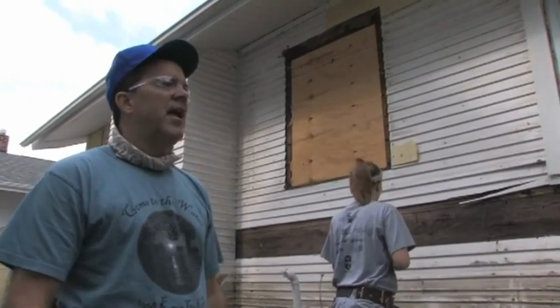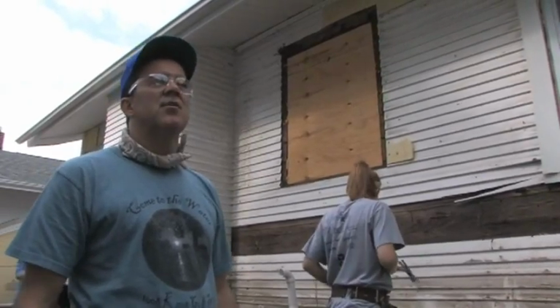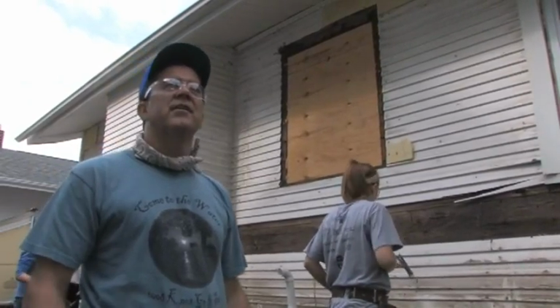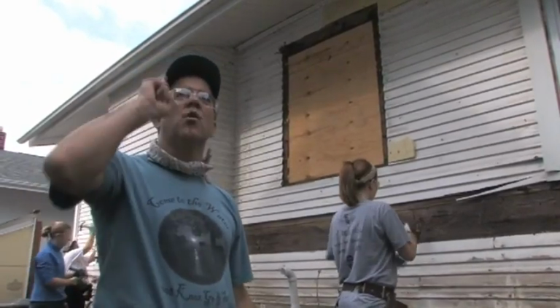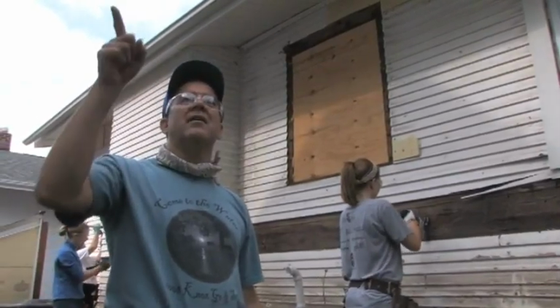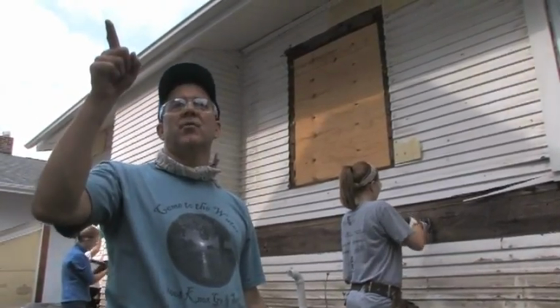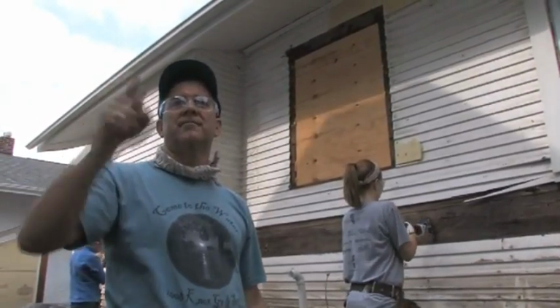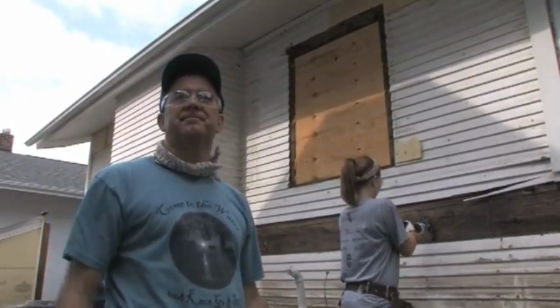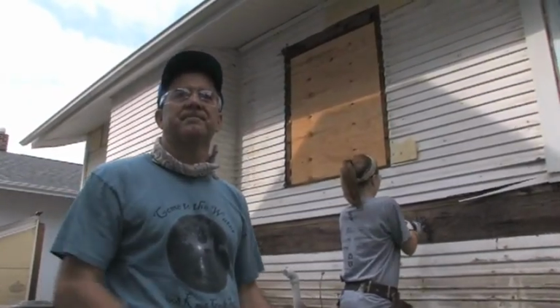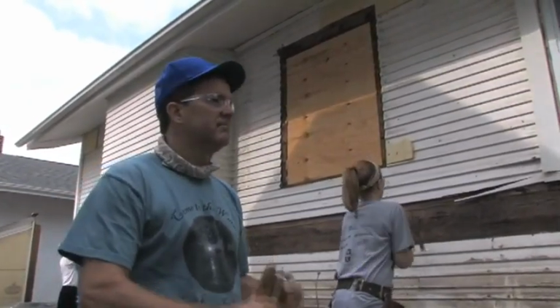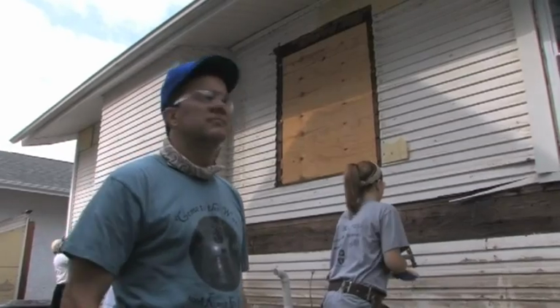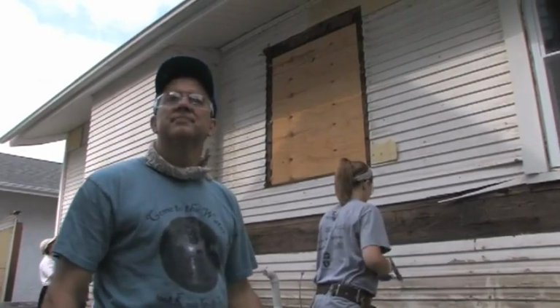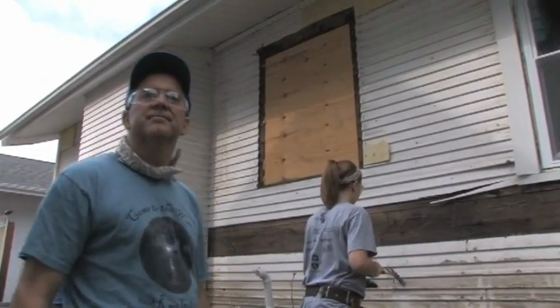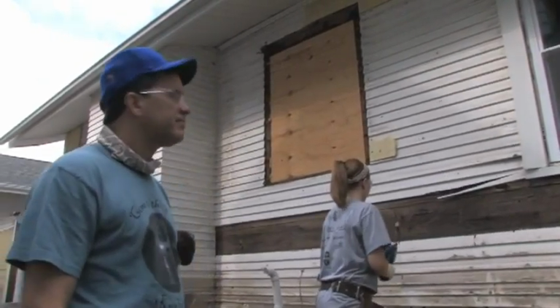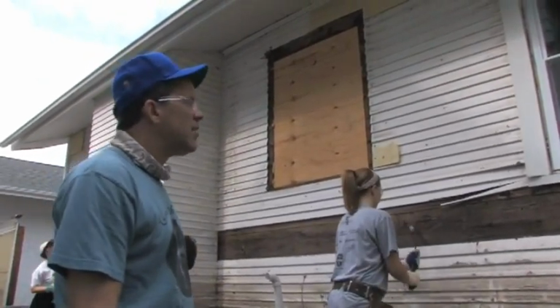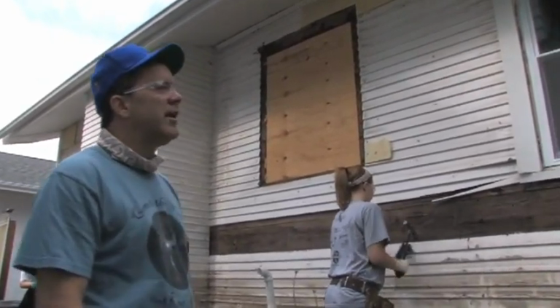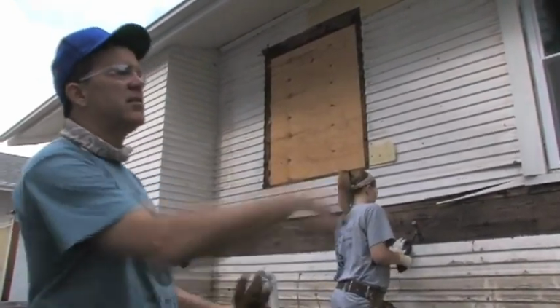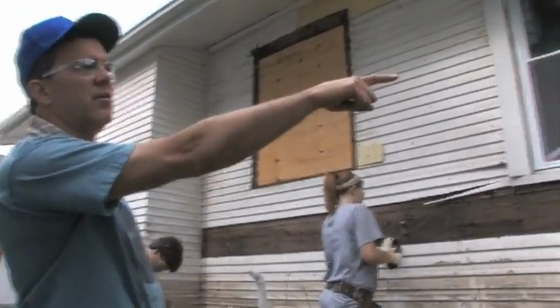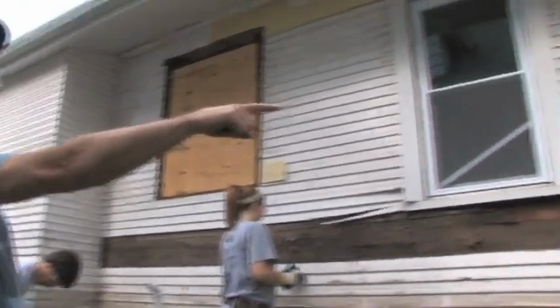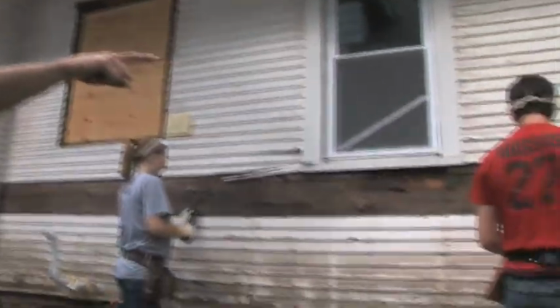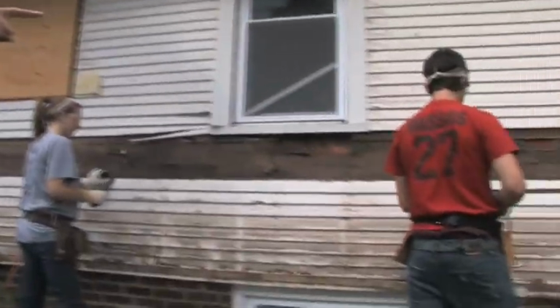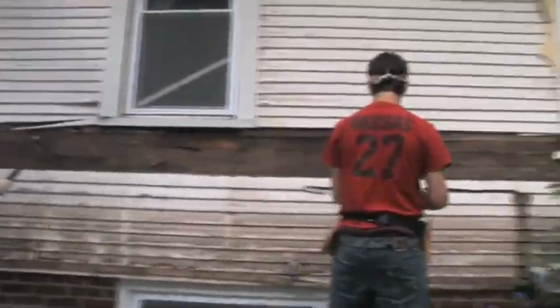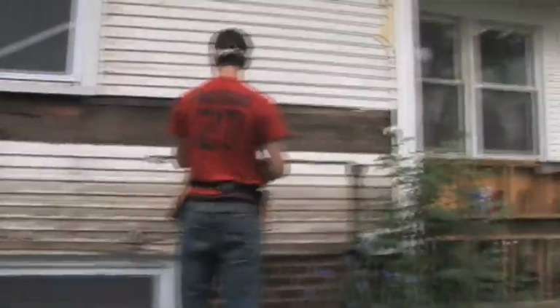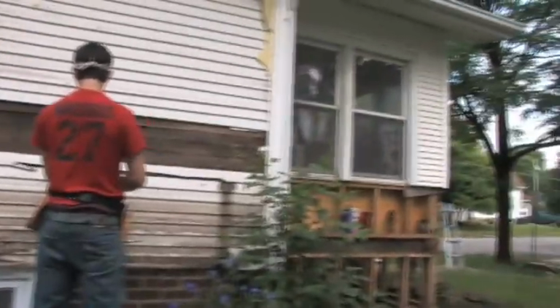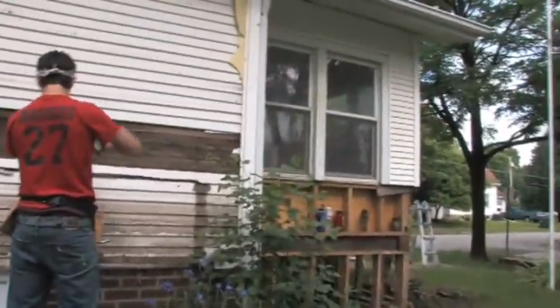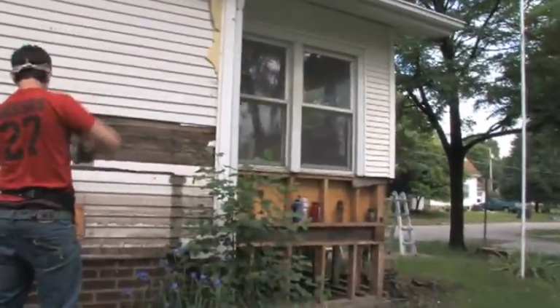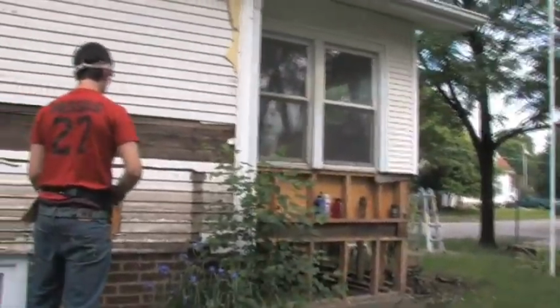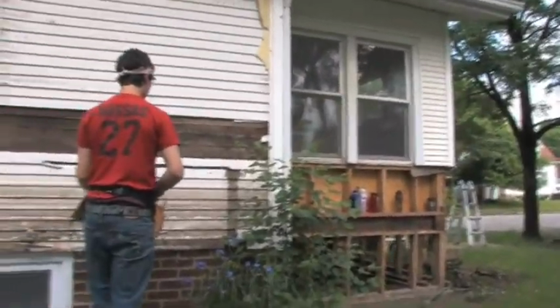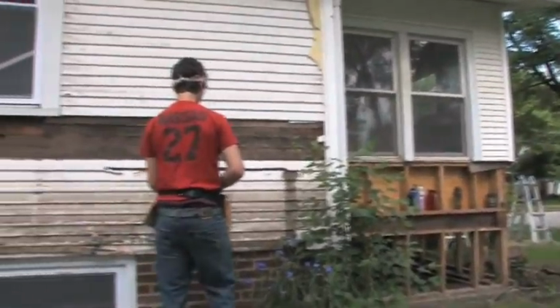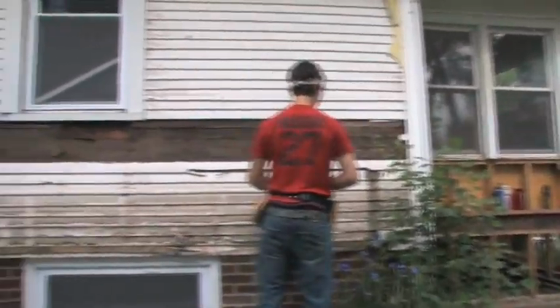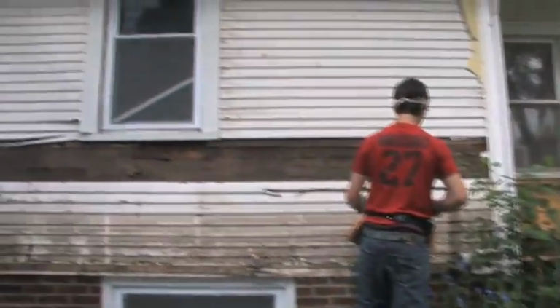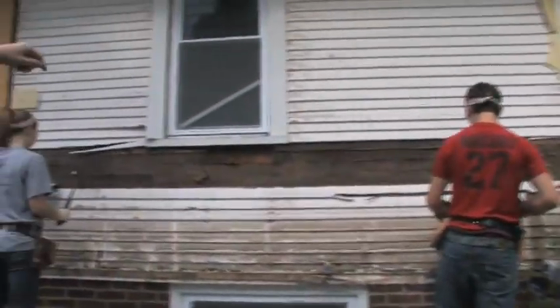He said roughly he is one mile from the river. You can kind of see right there the water line where it got to the house. He left the front door open so you can go inside.